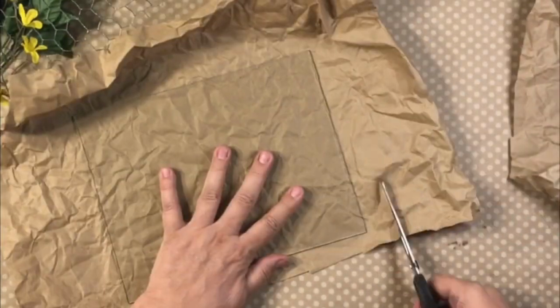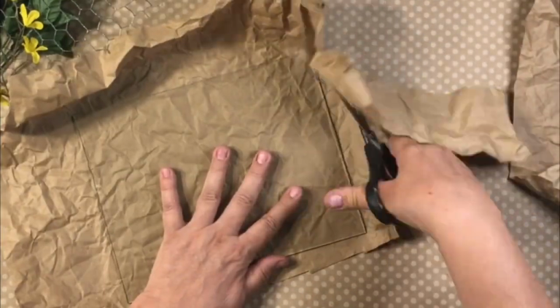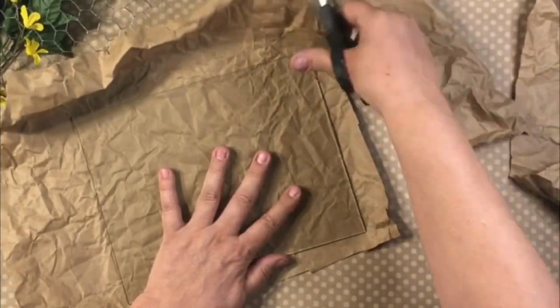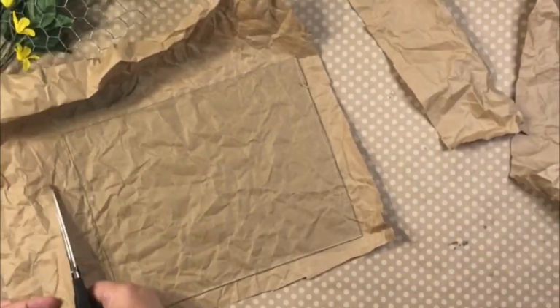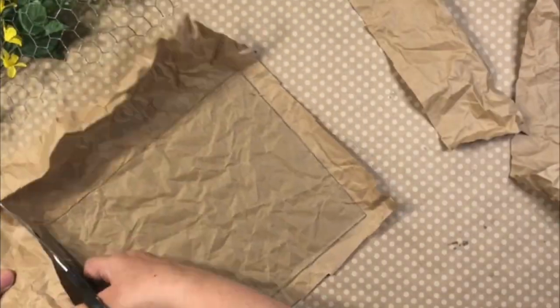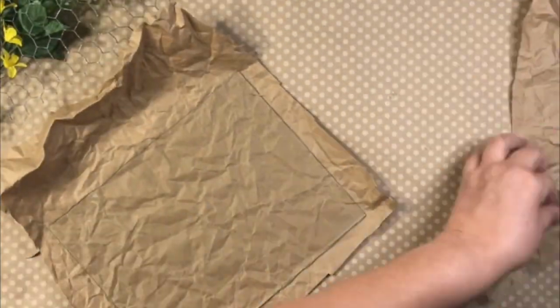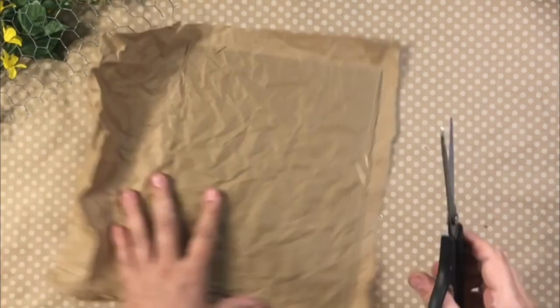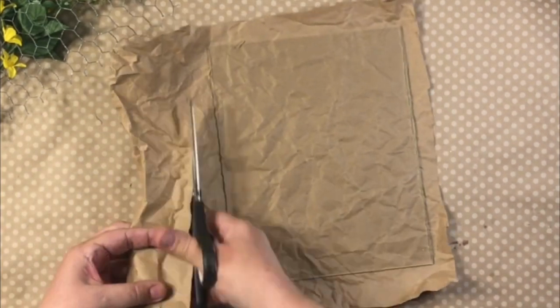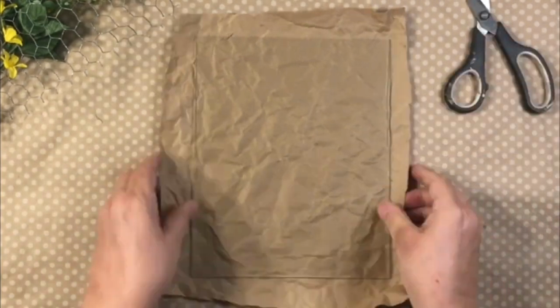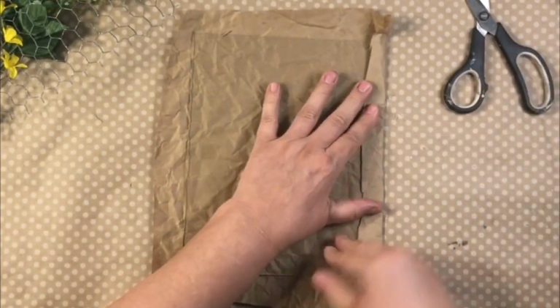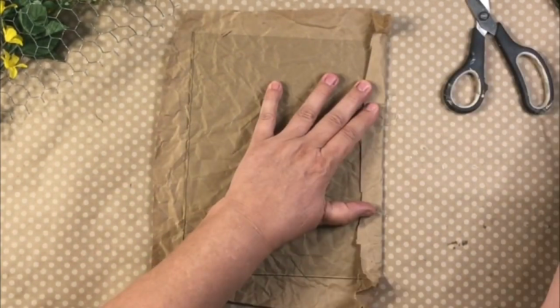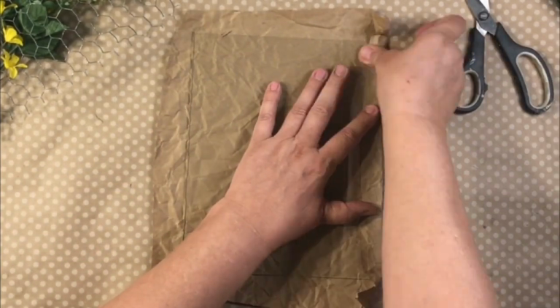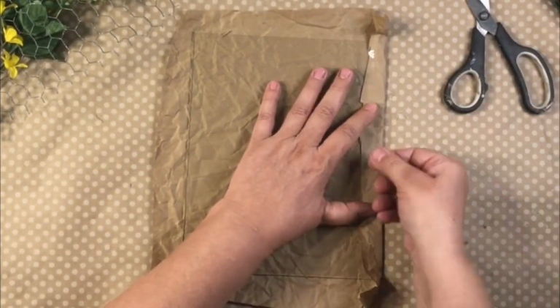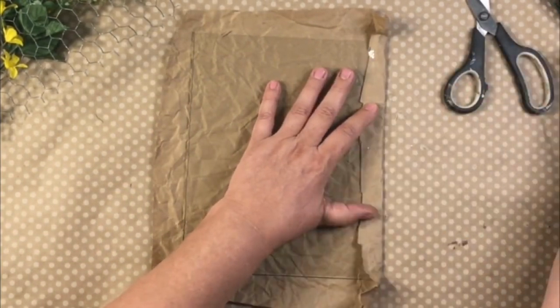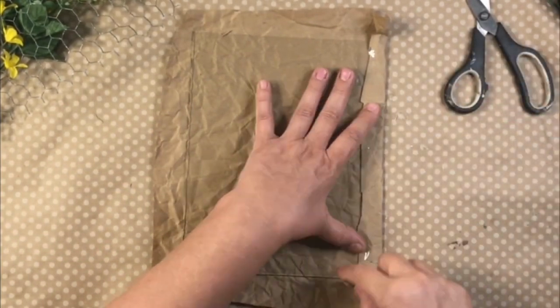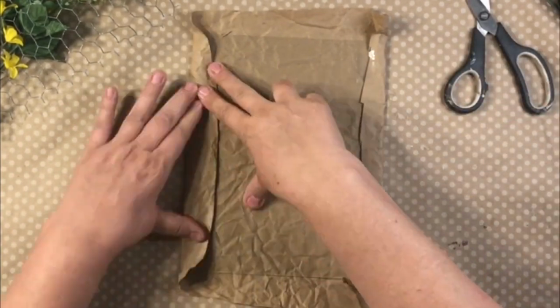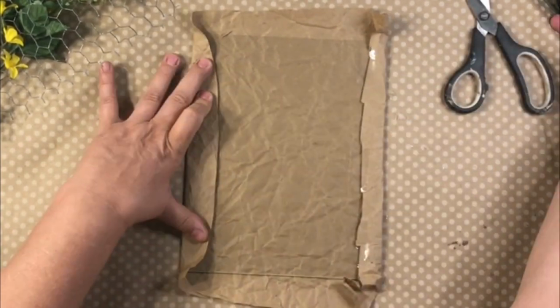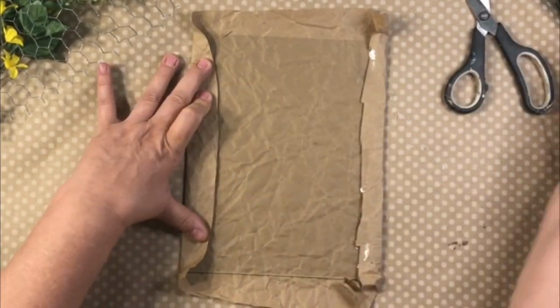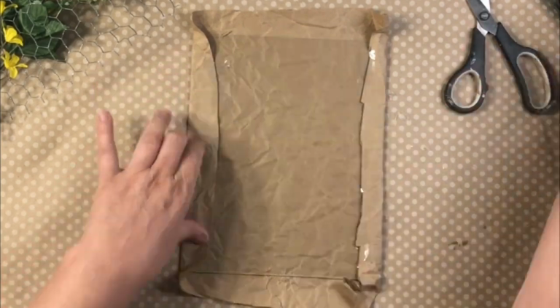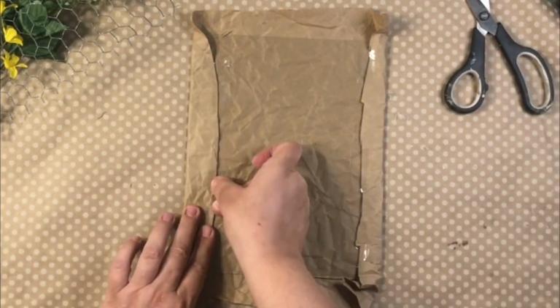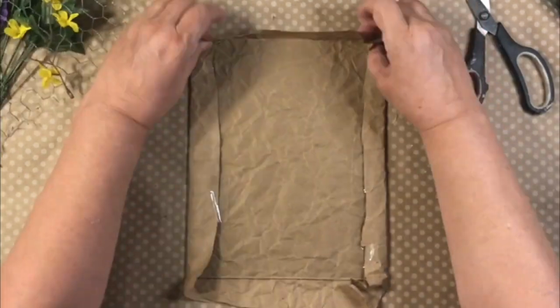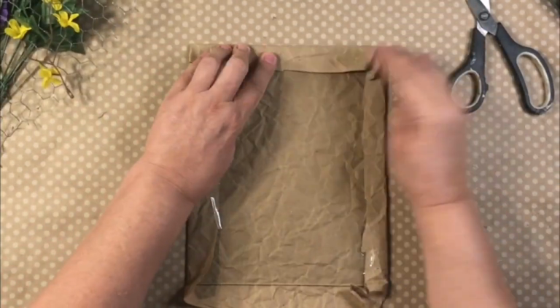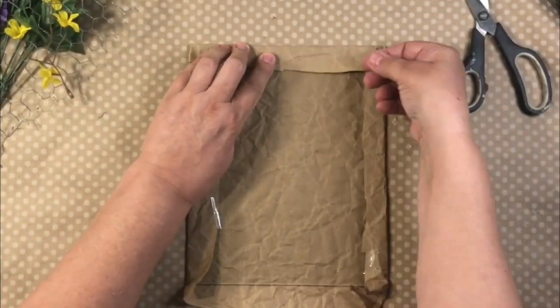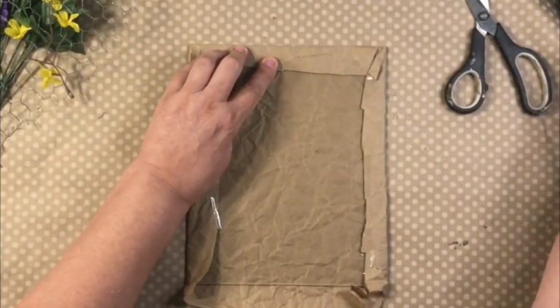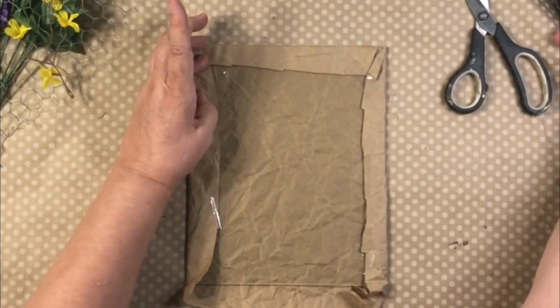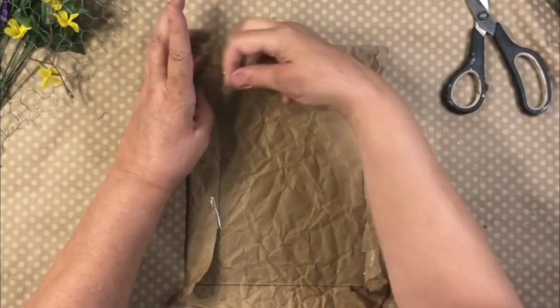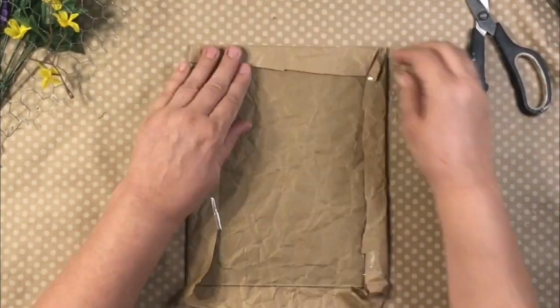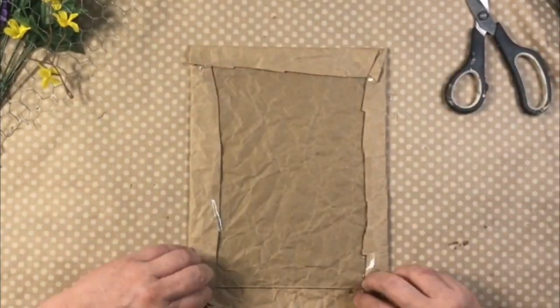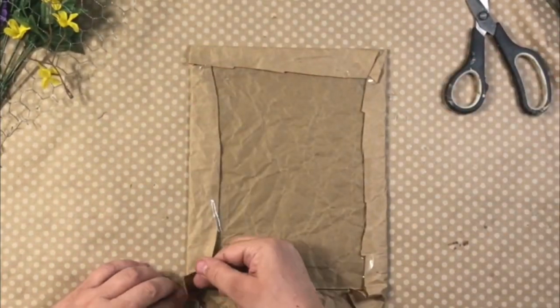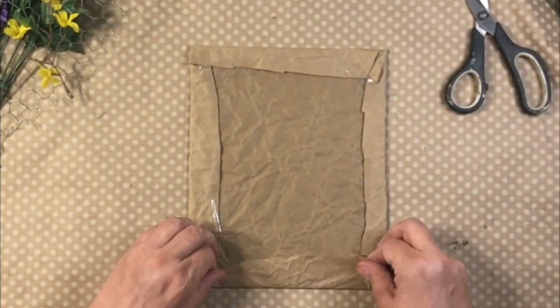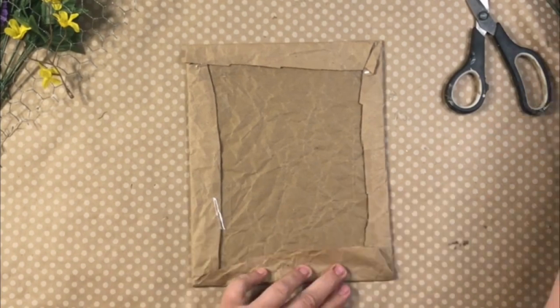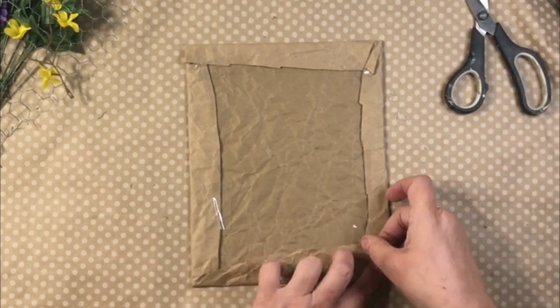I have found chicken wire at Dollar Tree before, but I don't see it that often. Just take a look in the Crafter's Square section. I grabbed the glass frame and I'm just taping the paper around that.